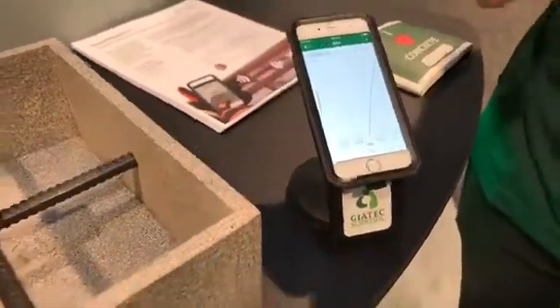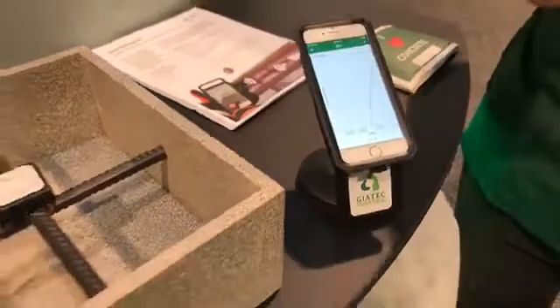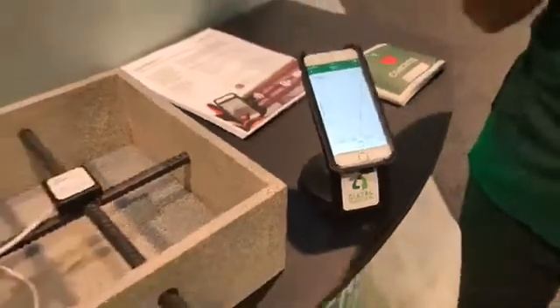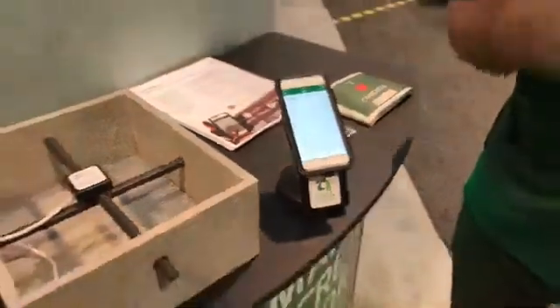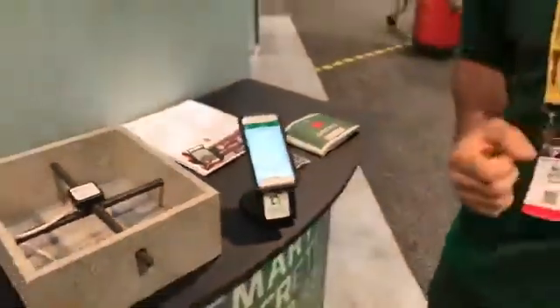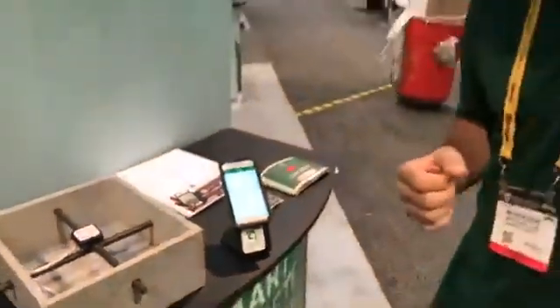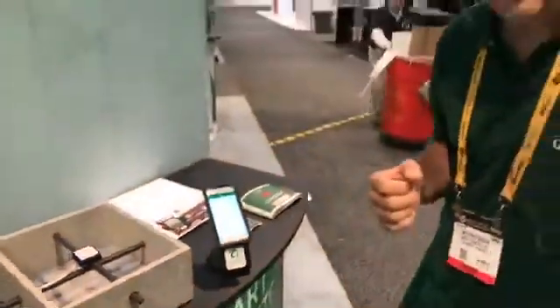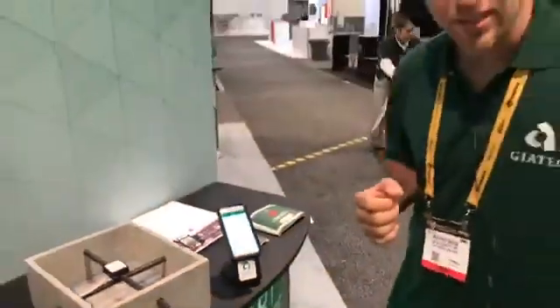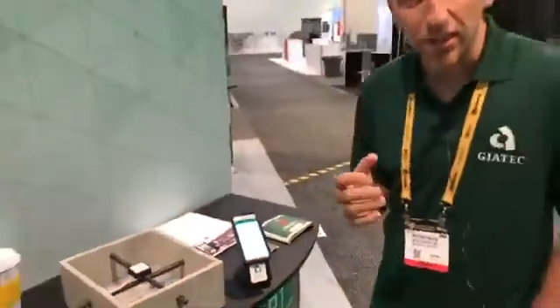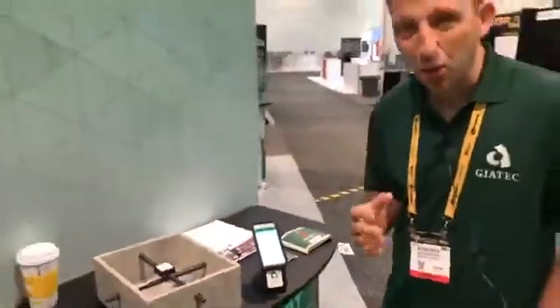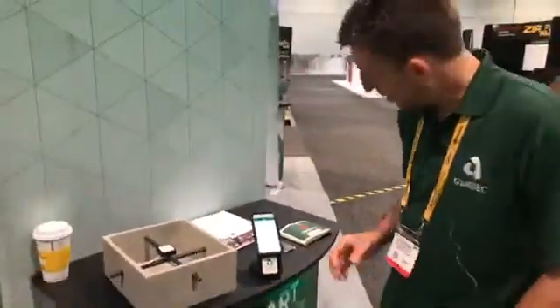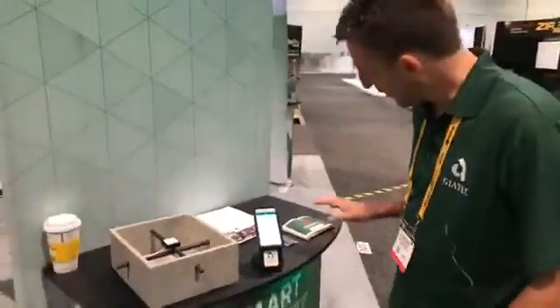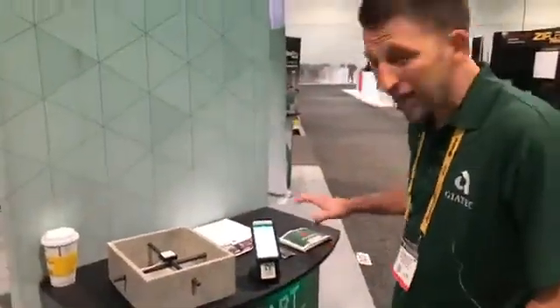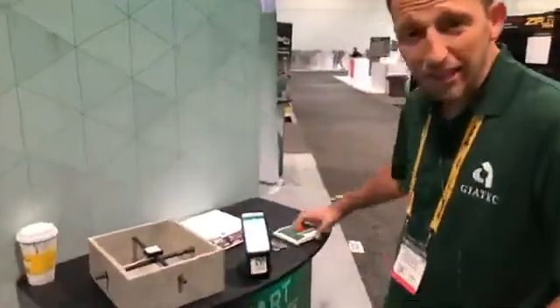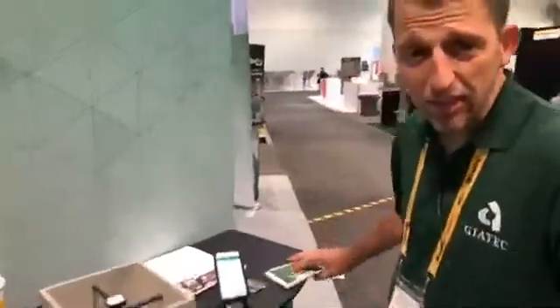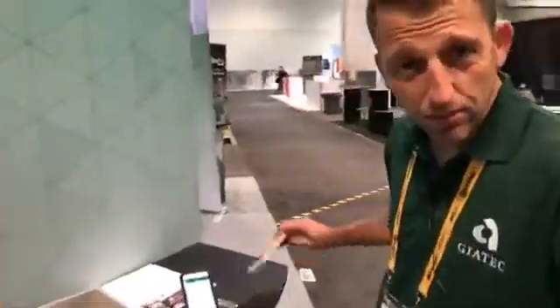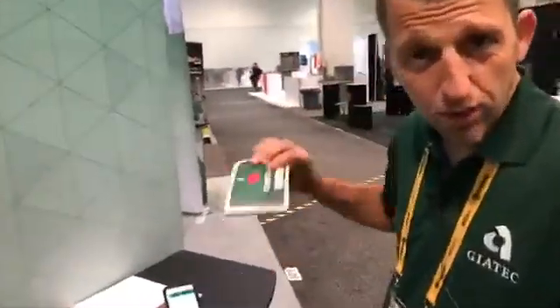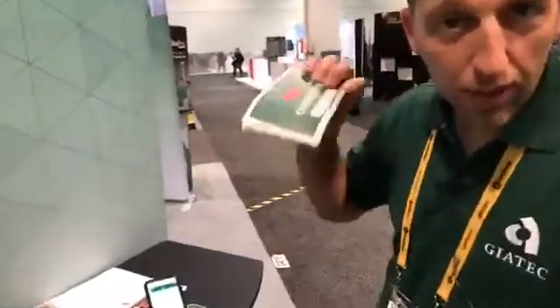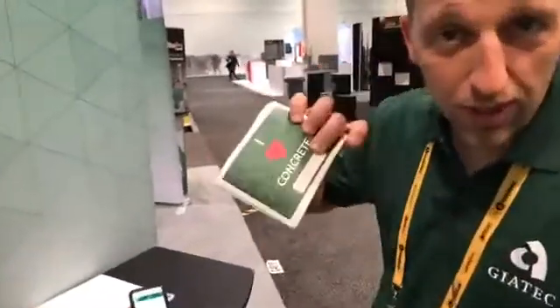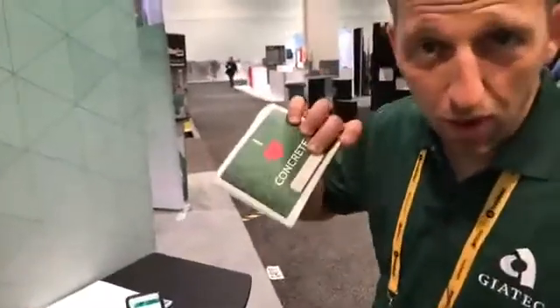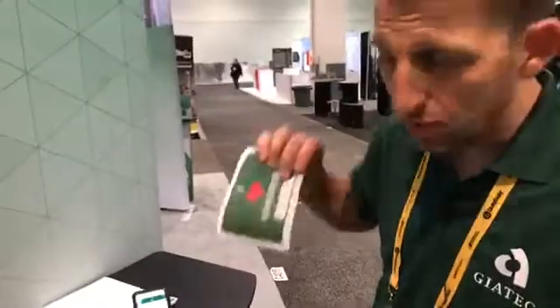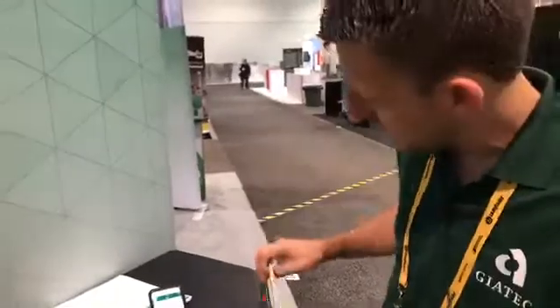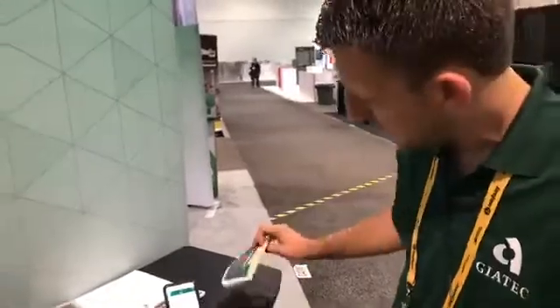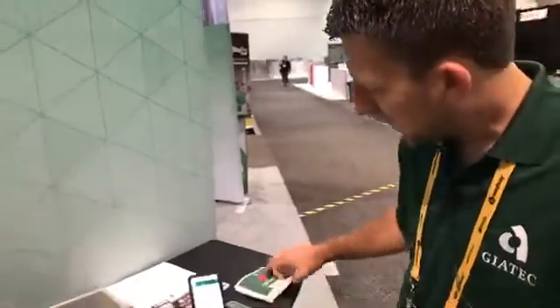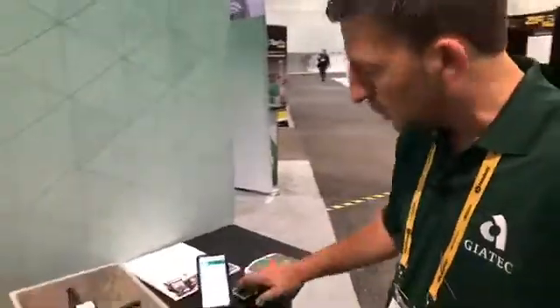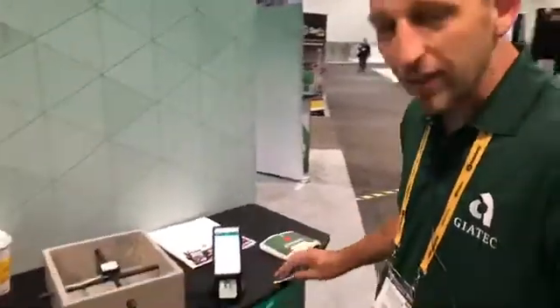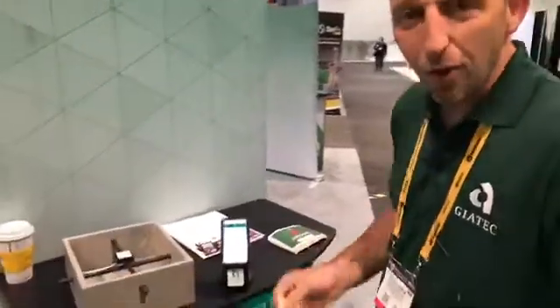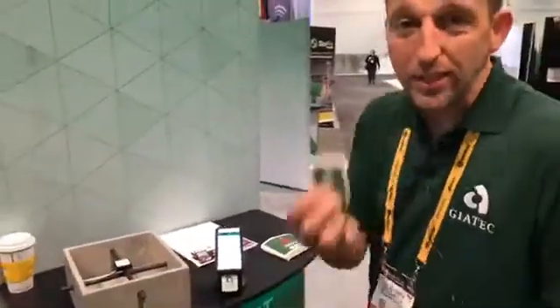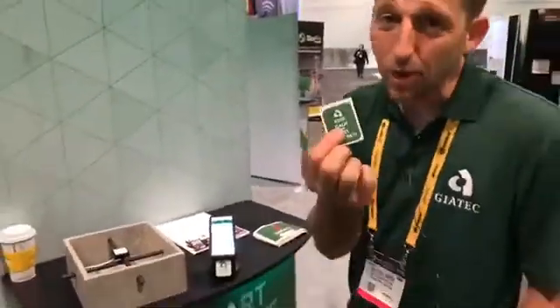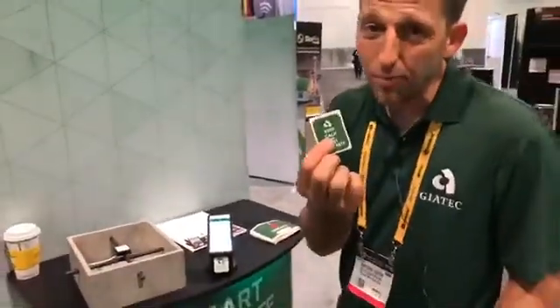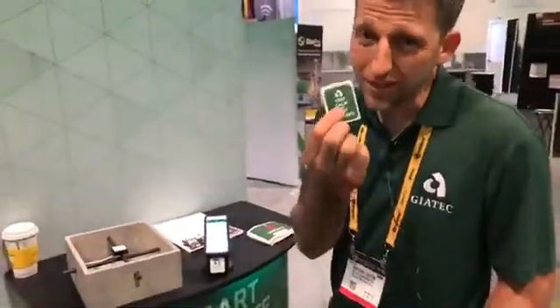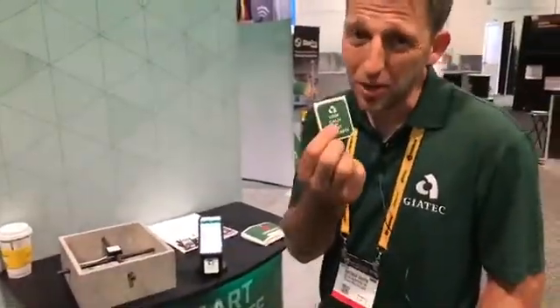Don't forget to come over and visit us at the Central Hall. We've got some nice luggage stickers to make sure your luggage gets home when you visit us, and of course — always keep calm and test concrete.